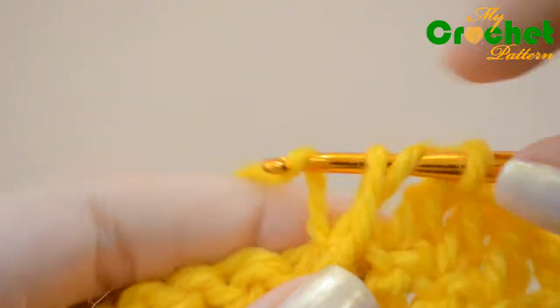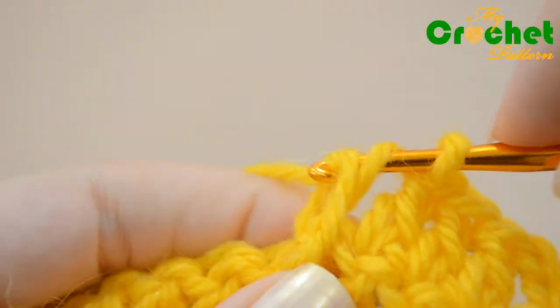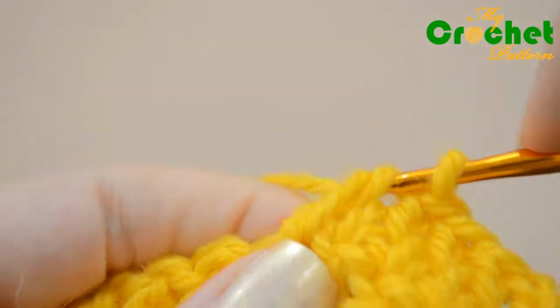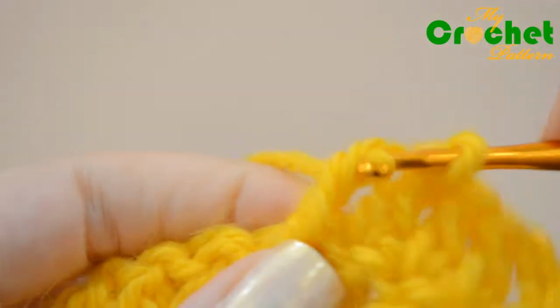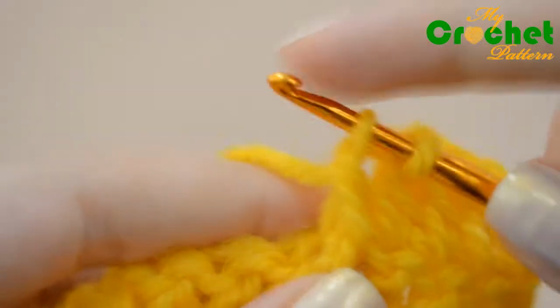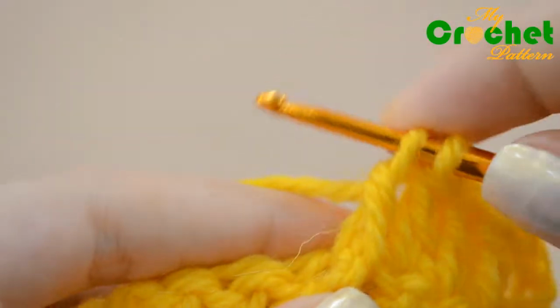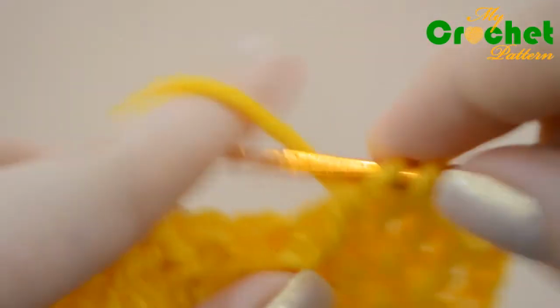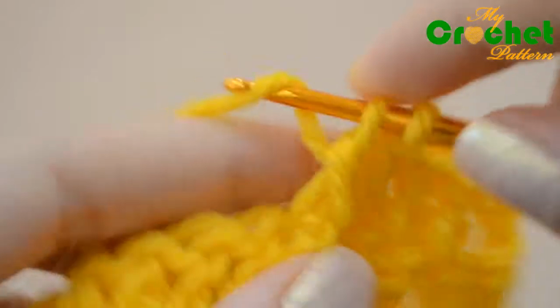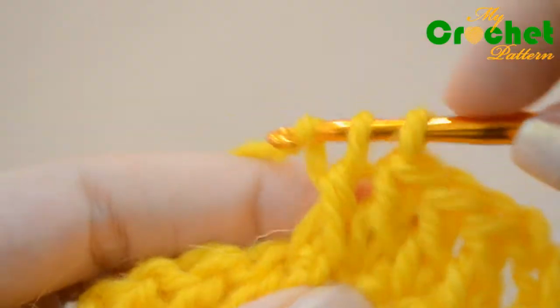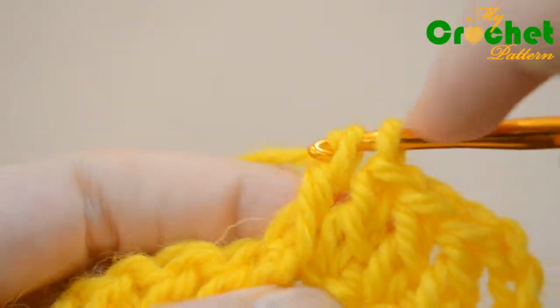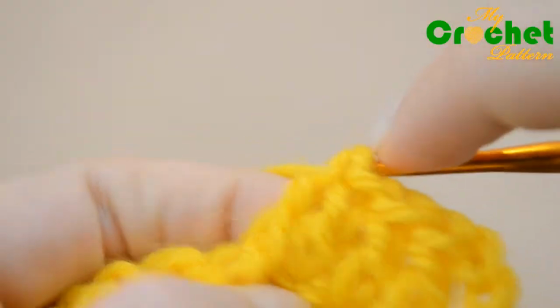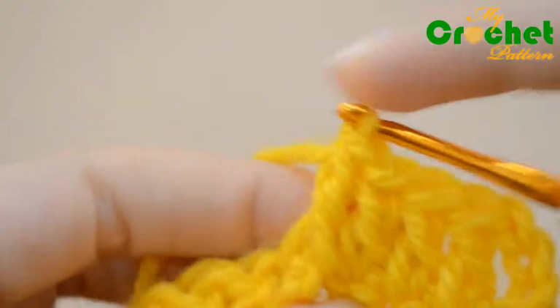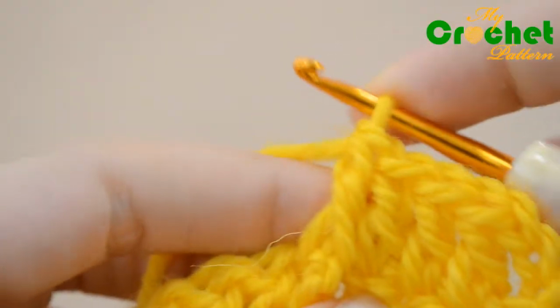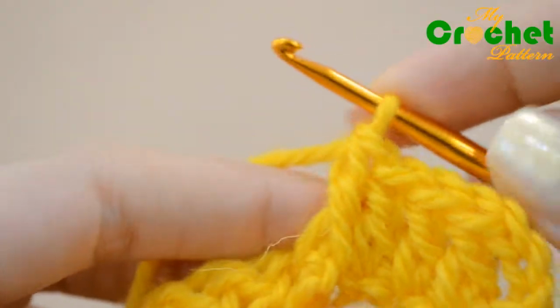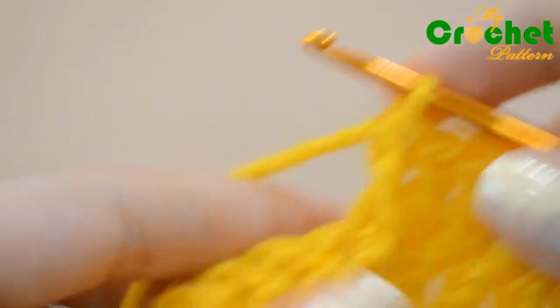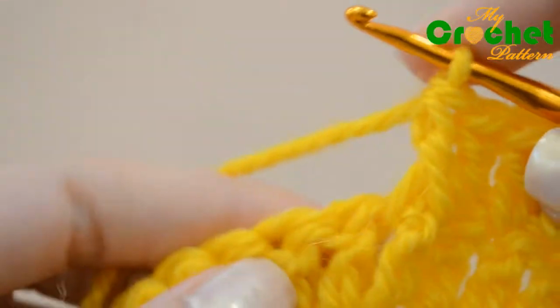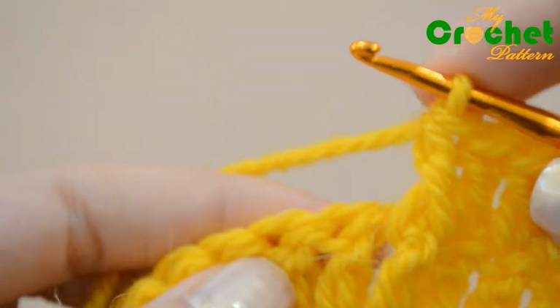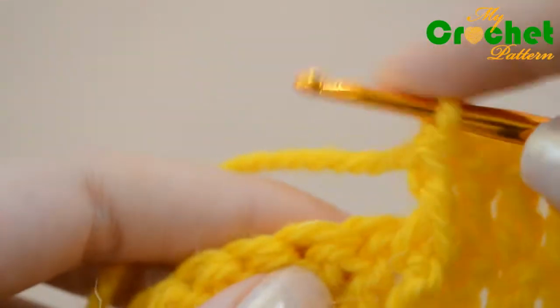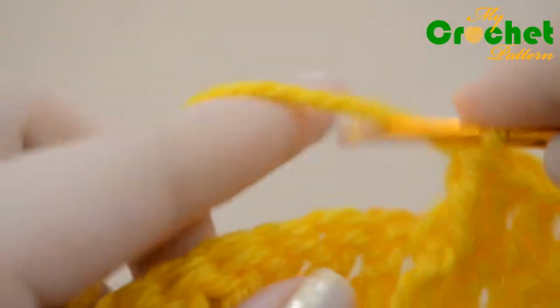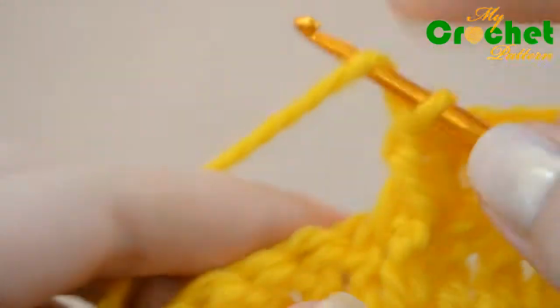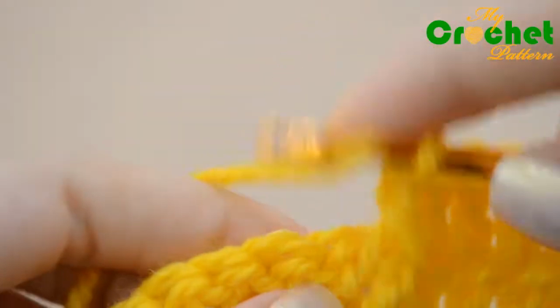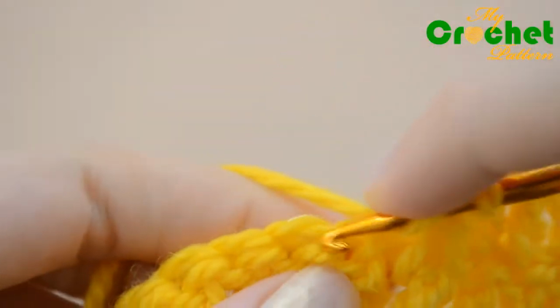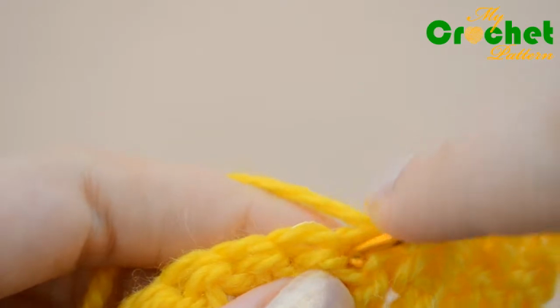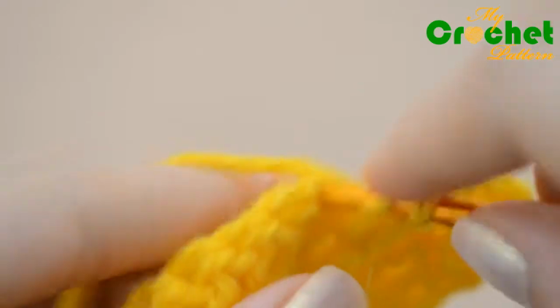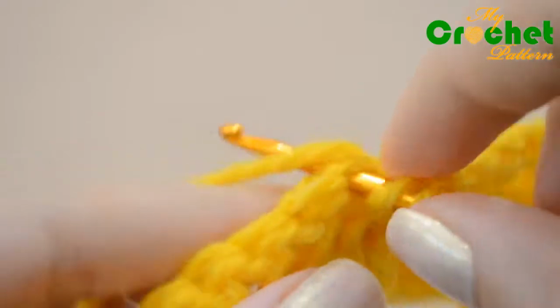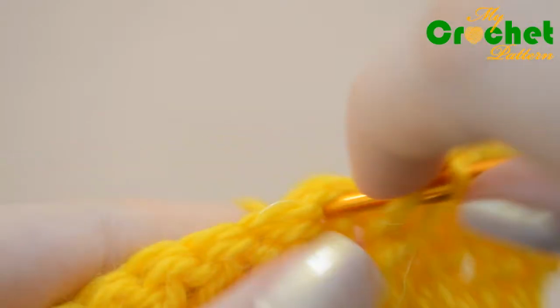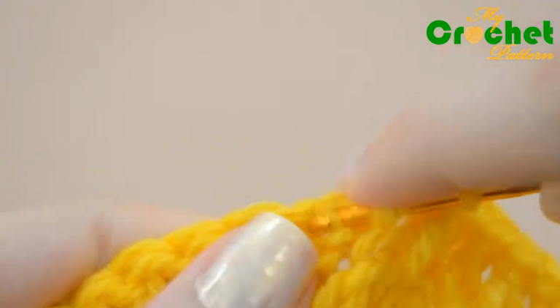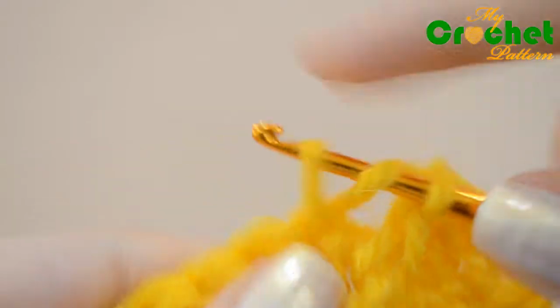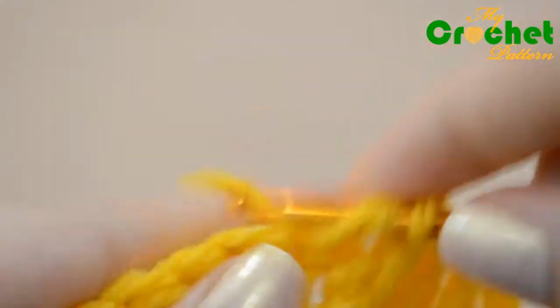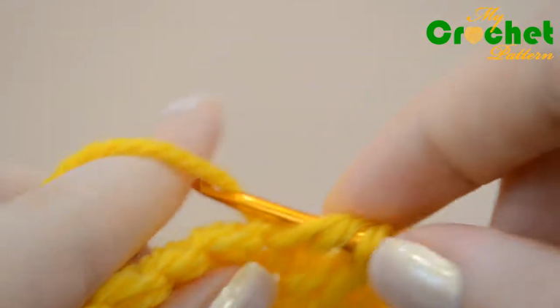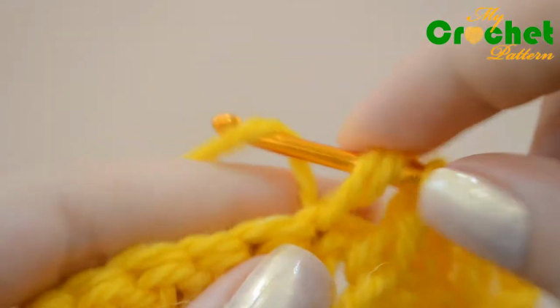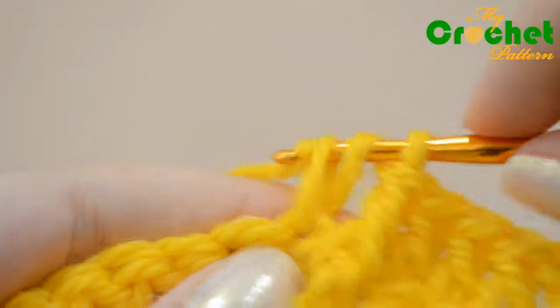Catch the yarn, pull the yarn back, and catch the yarn again to work one double crochet. The front post double crochet stitch is complete.